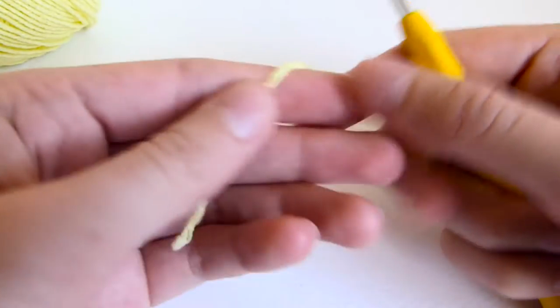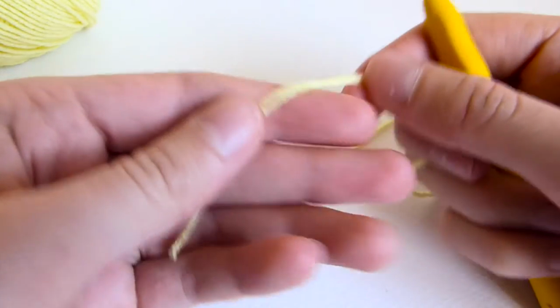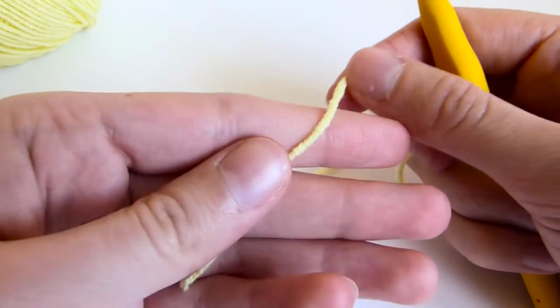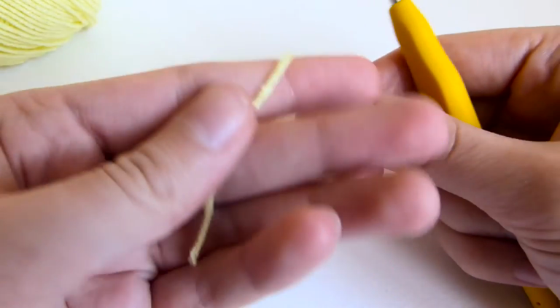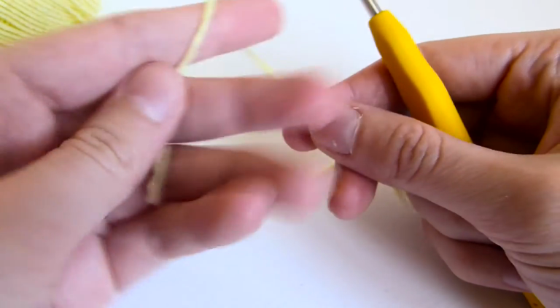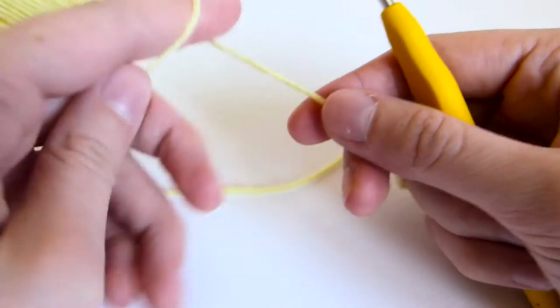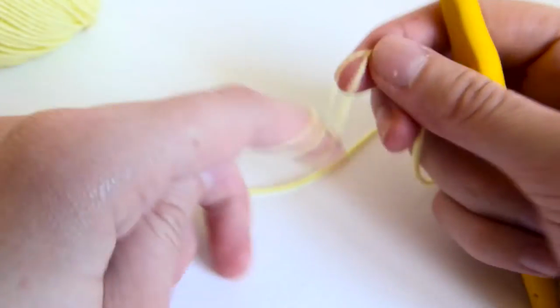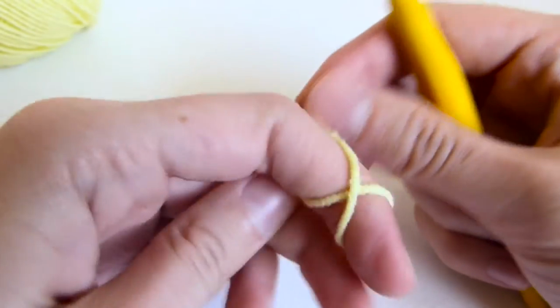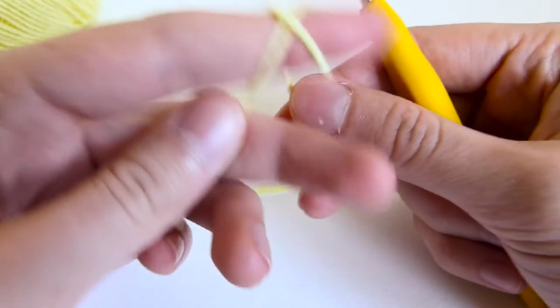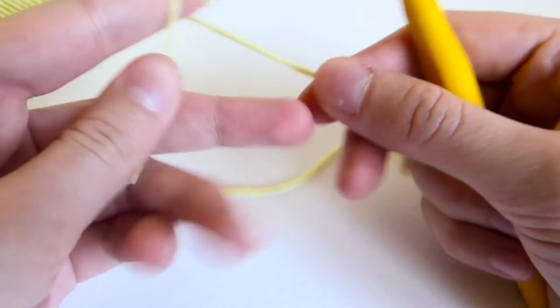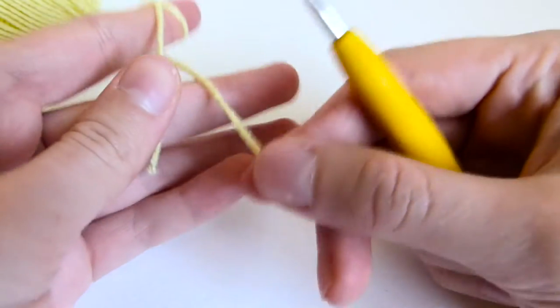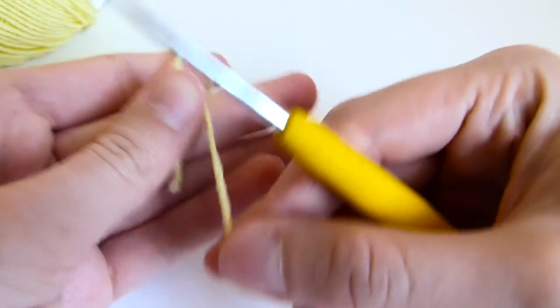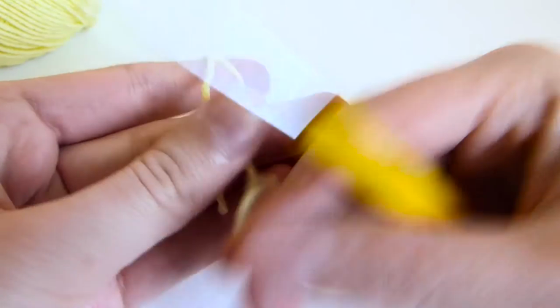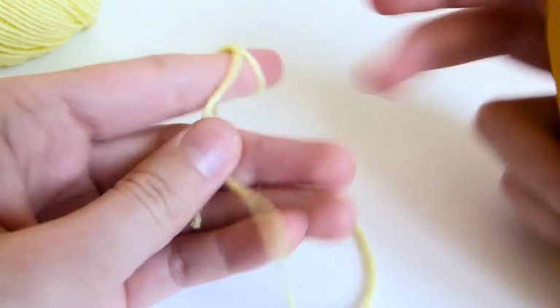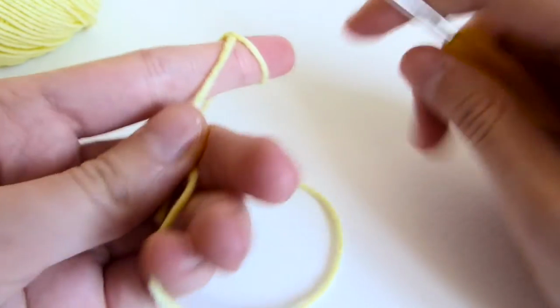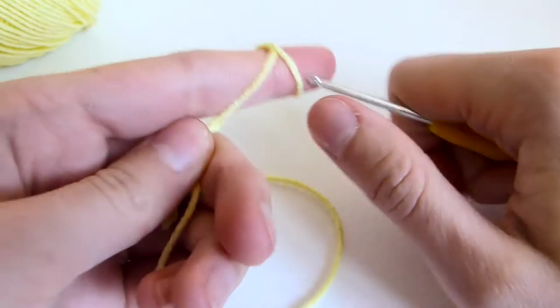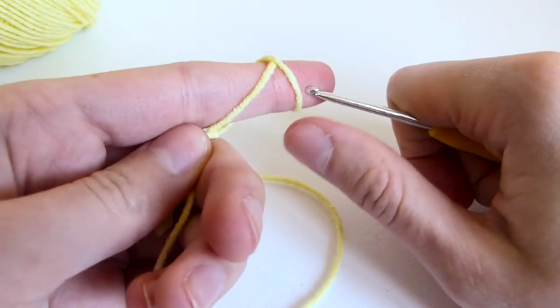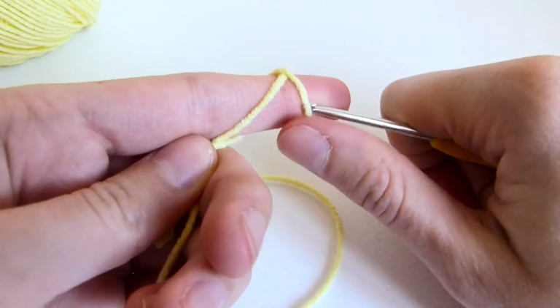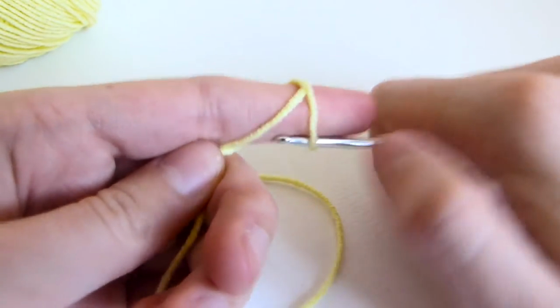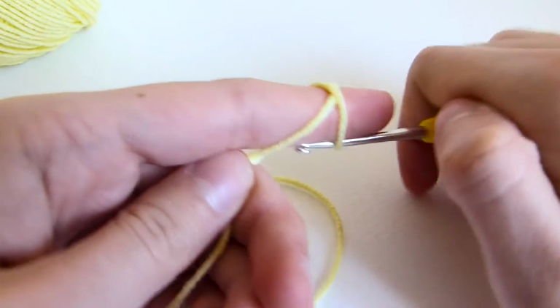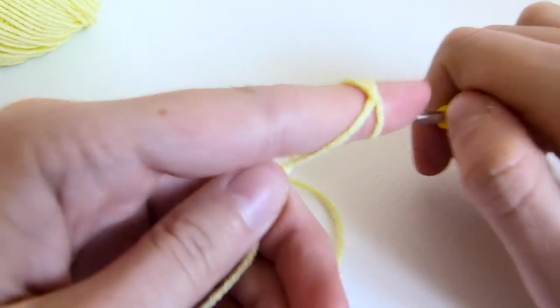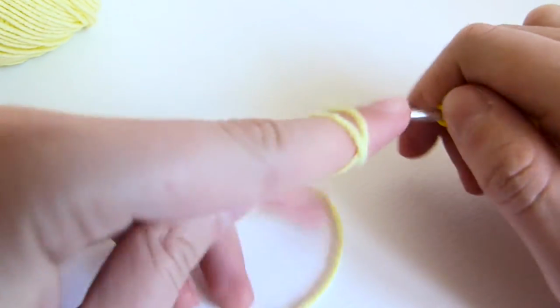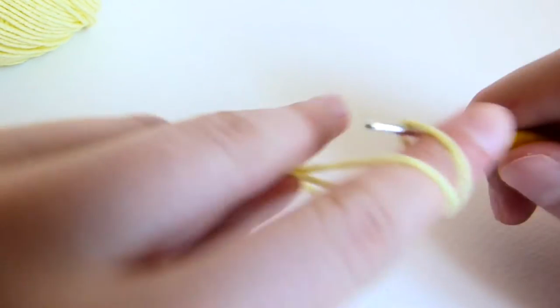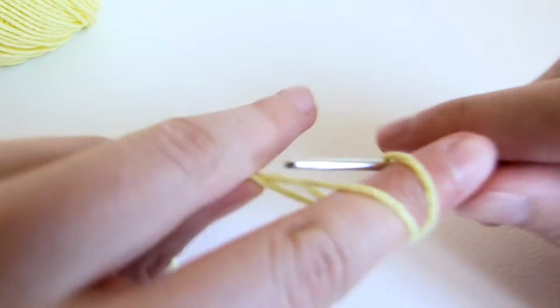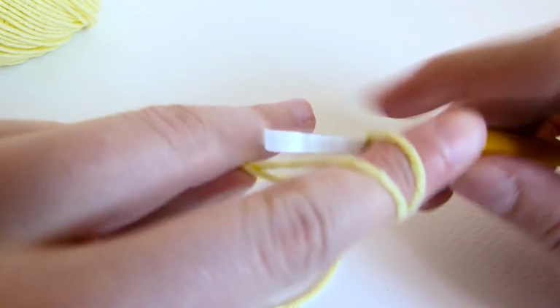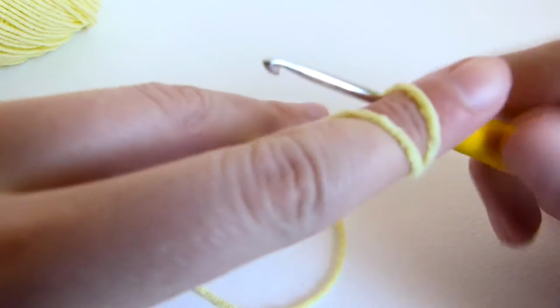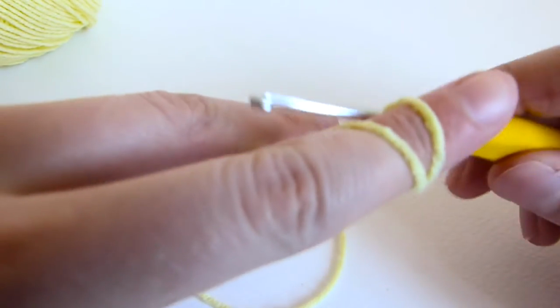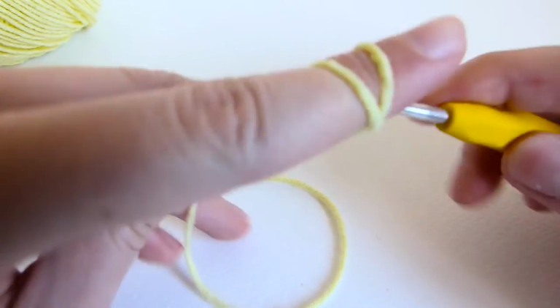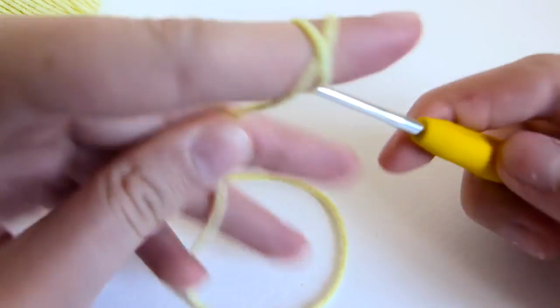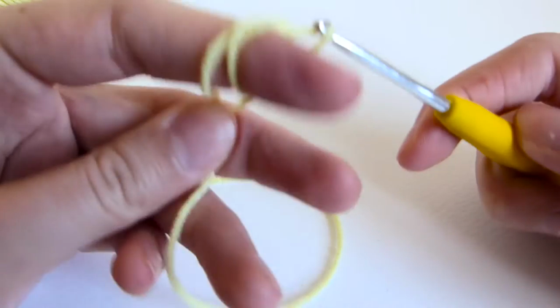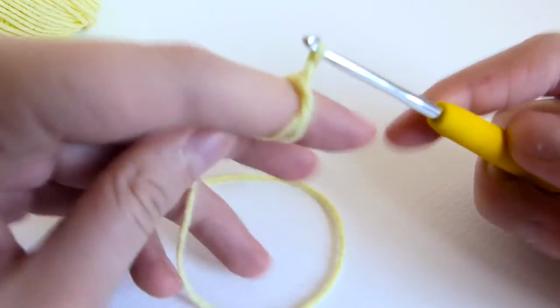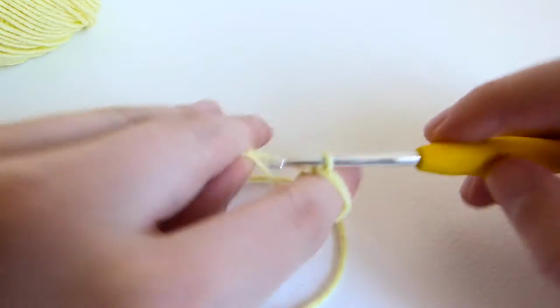So let's begin! The first thing you want to do to make your amigurumi is a magic circle. You put 6 single crochets into that circle.